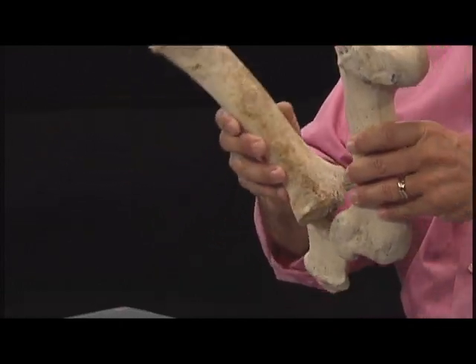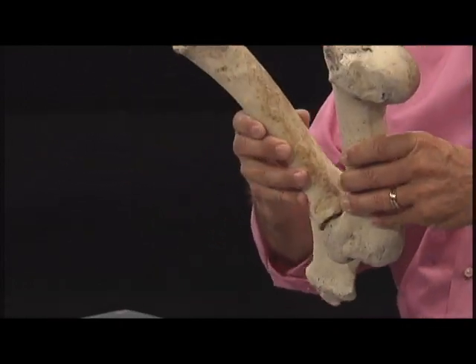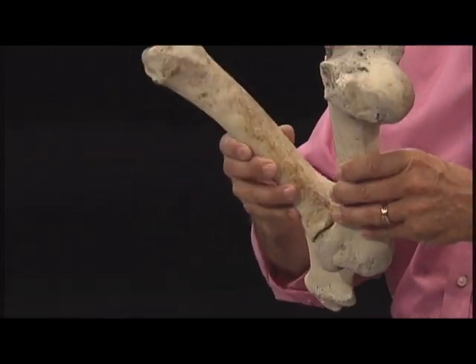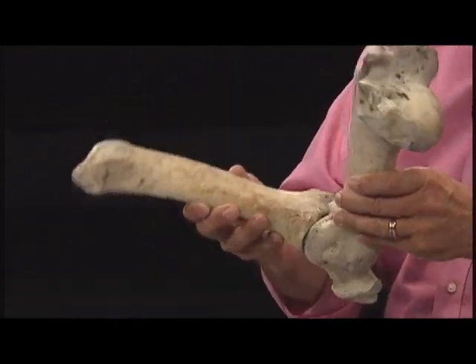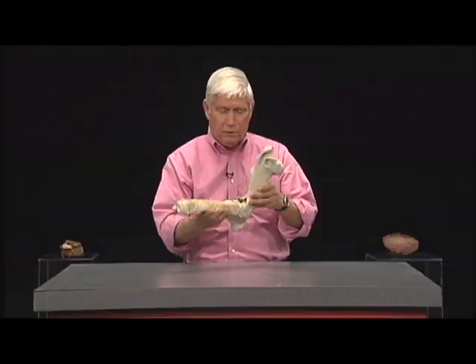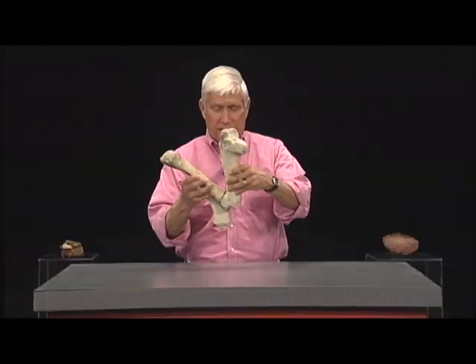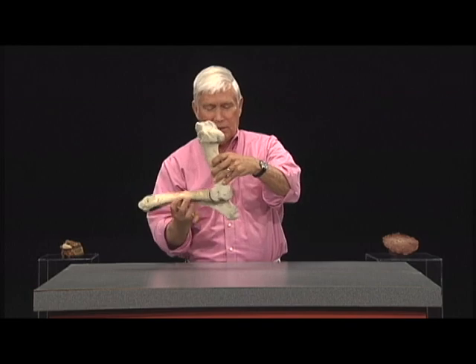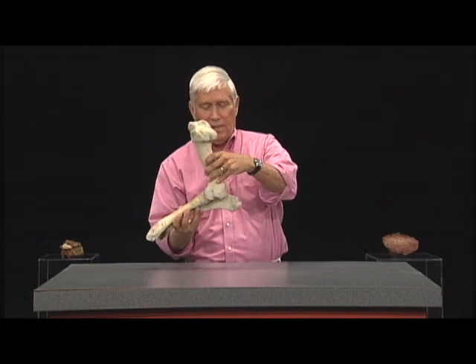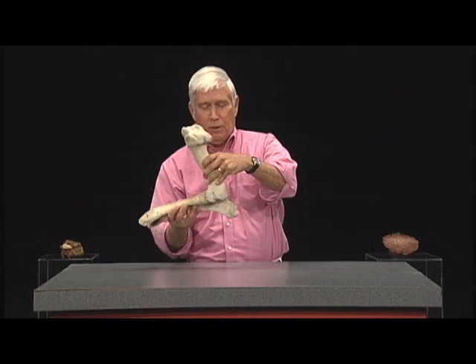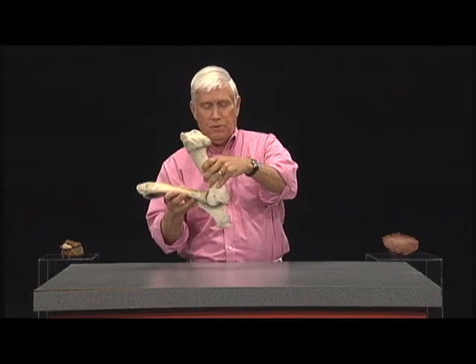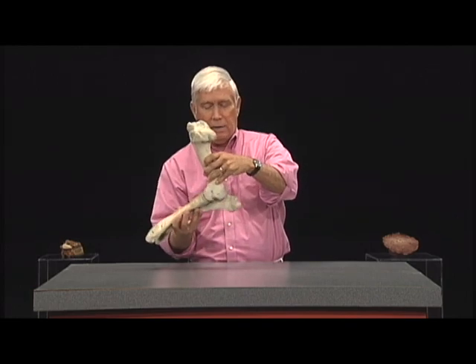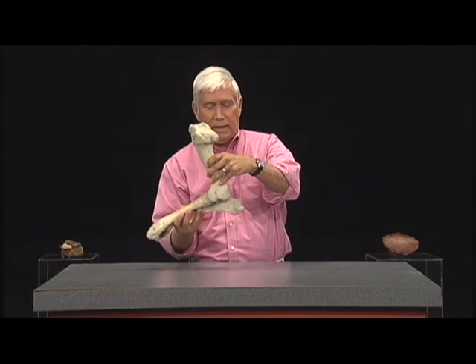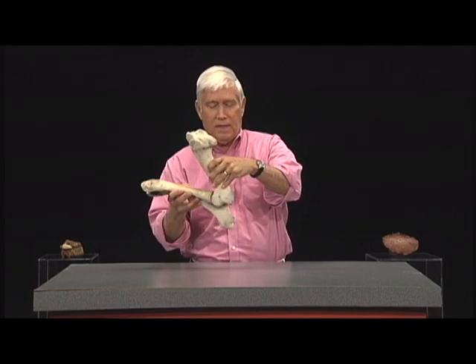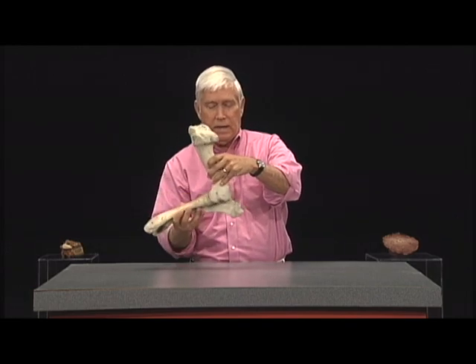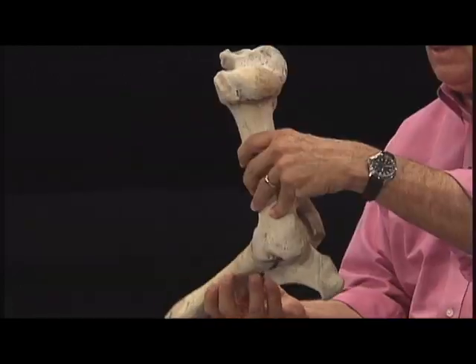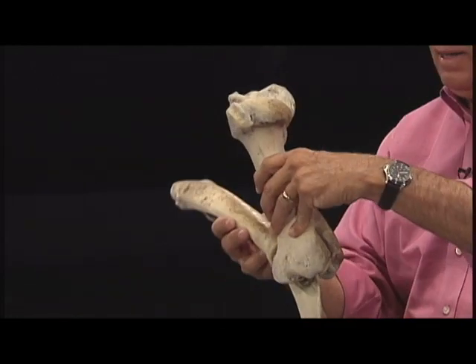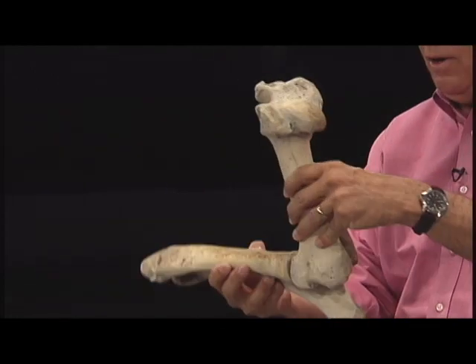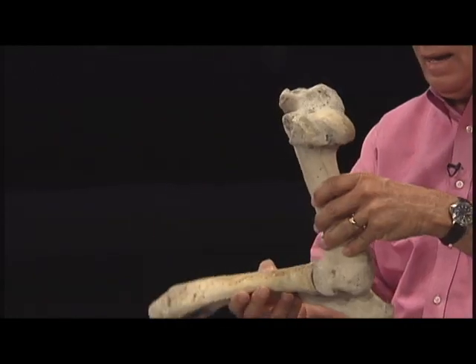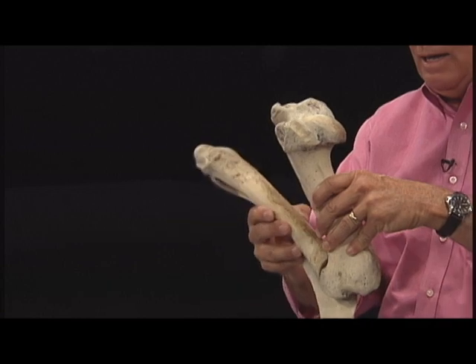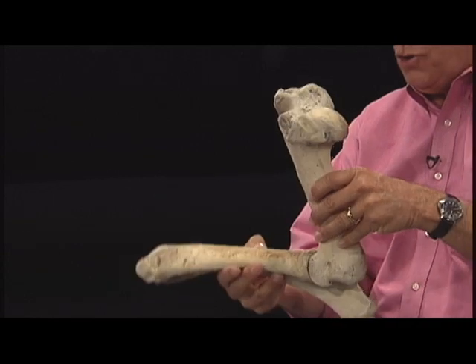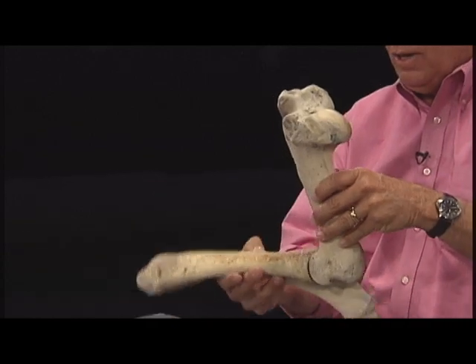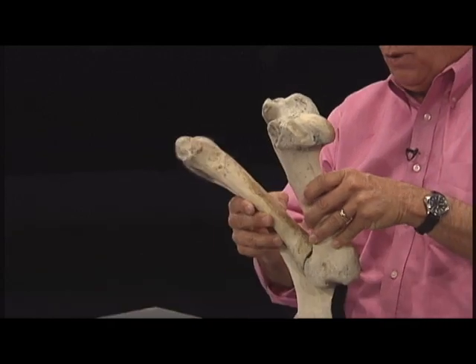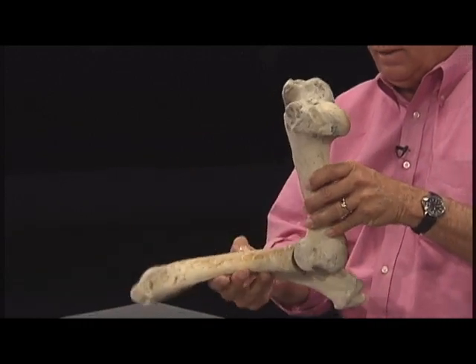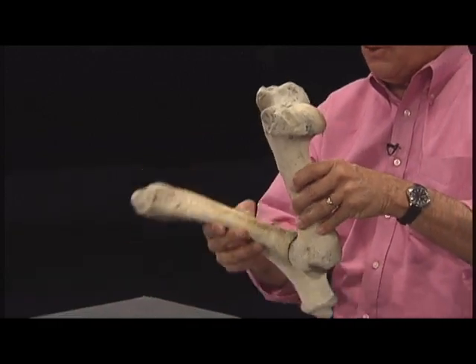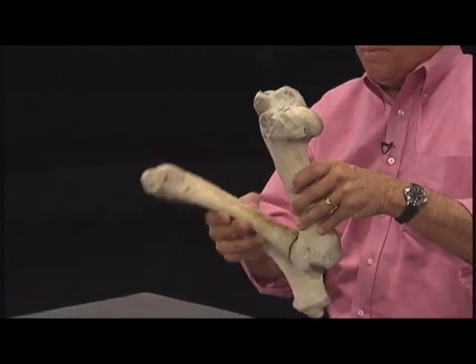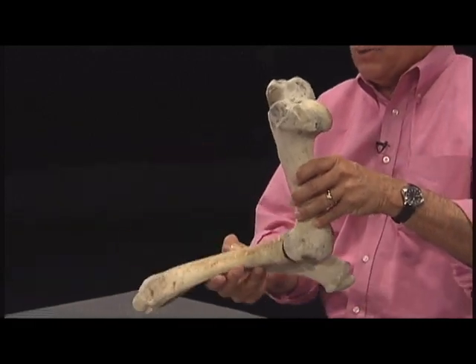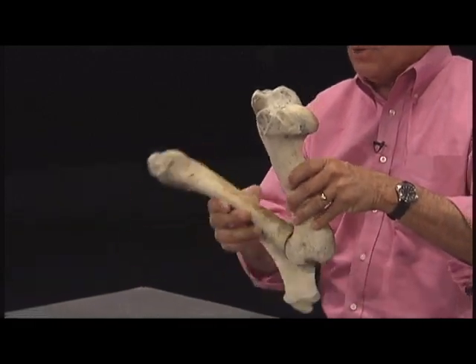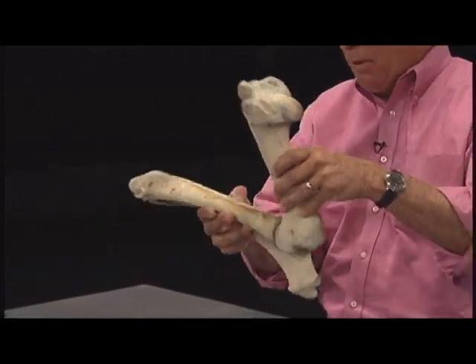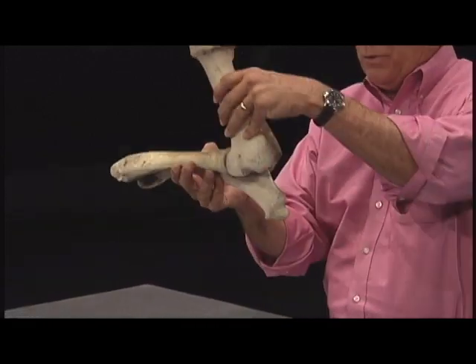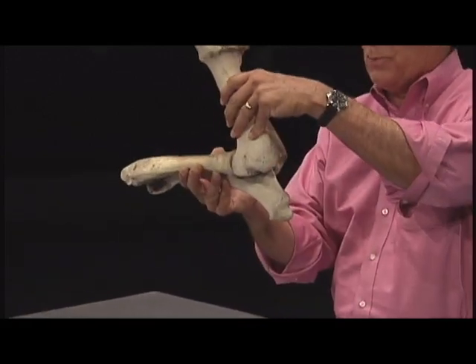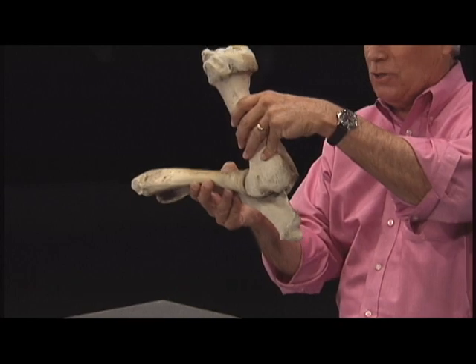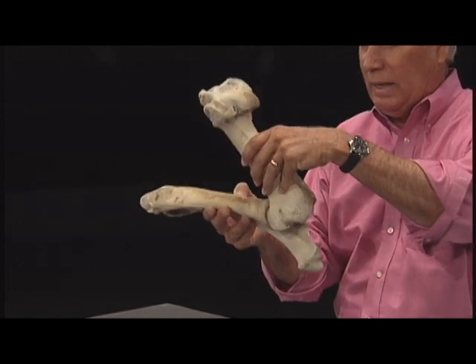Put the two pieces together. Look at that — look at the way that bone fits right back into that space, and there's that hinge joint right there. This should remind you of course of the elbow. There's the projection on the end.